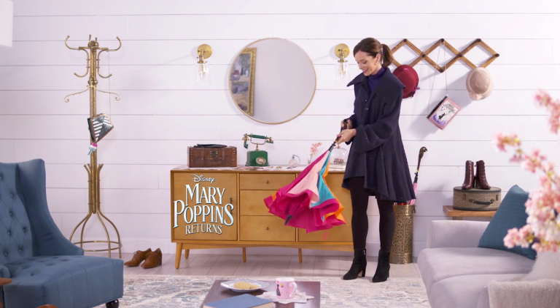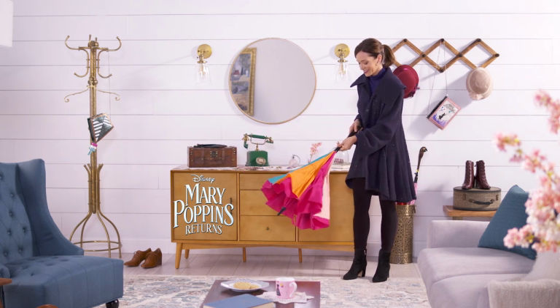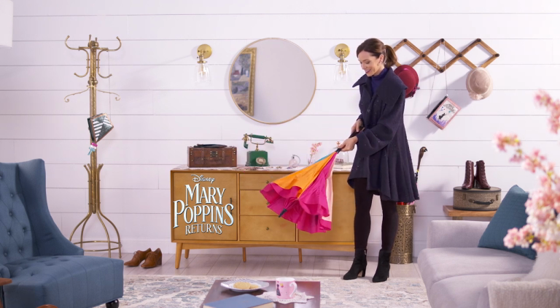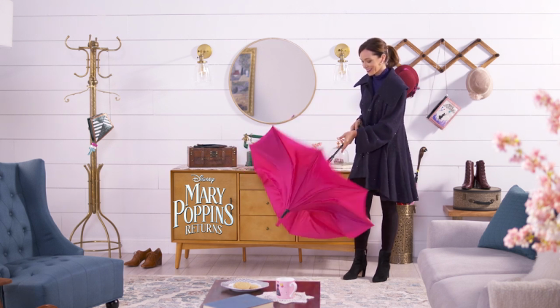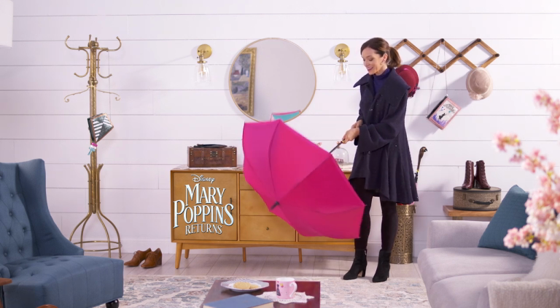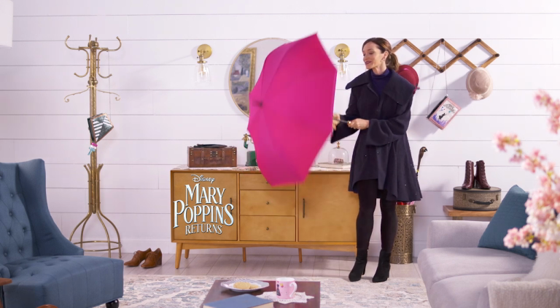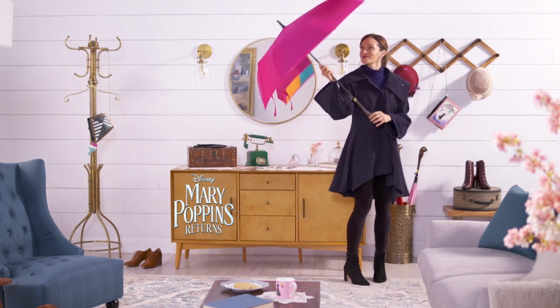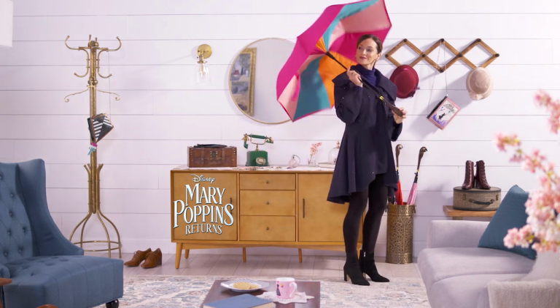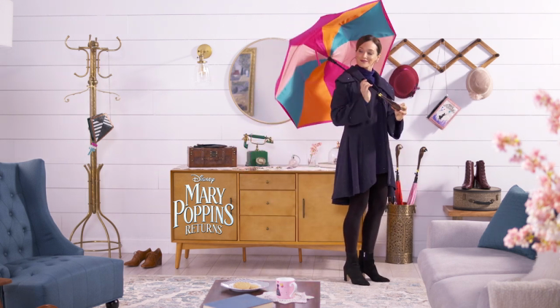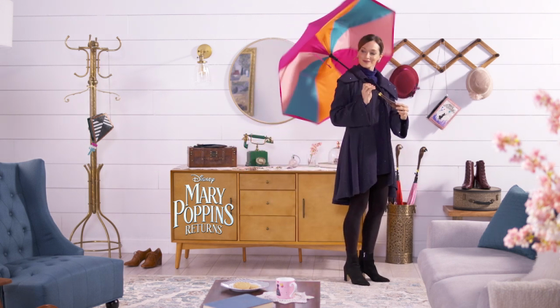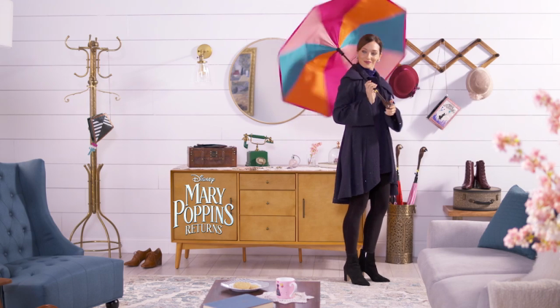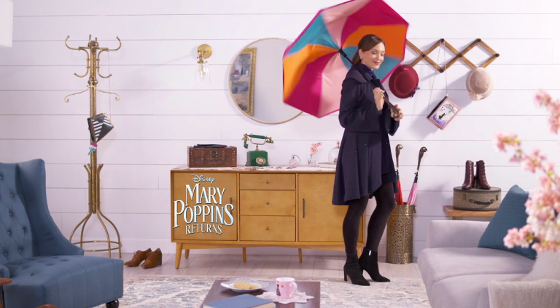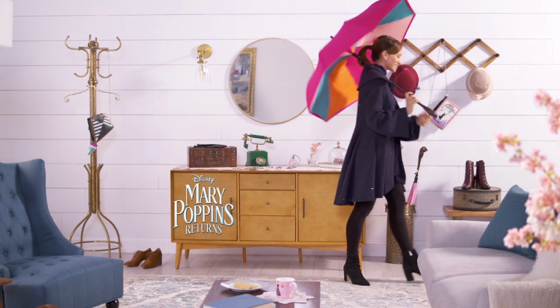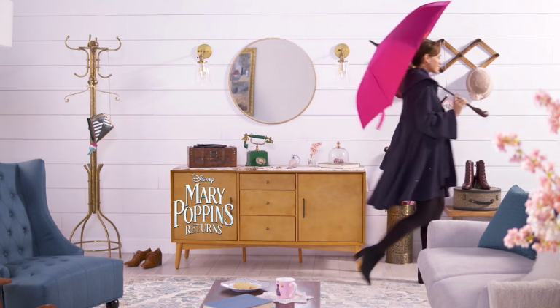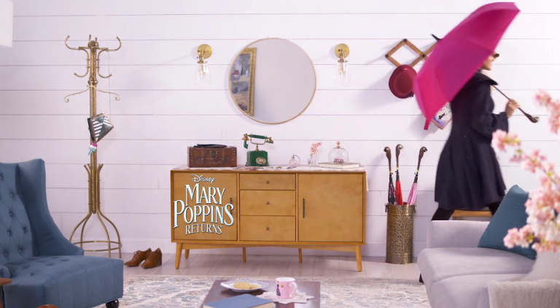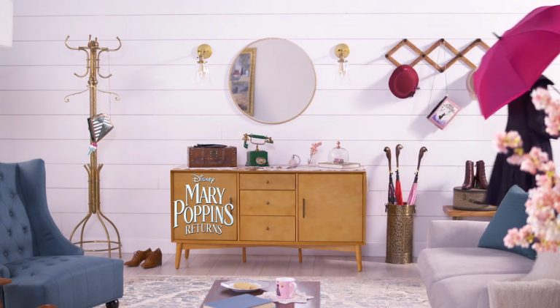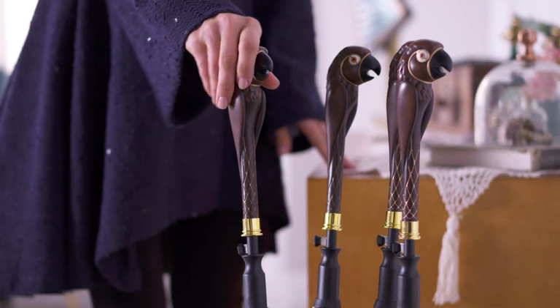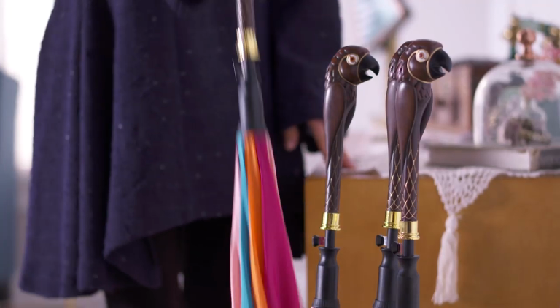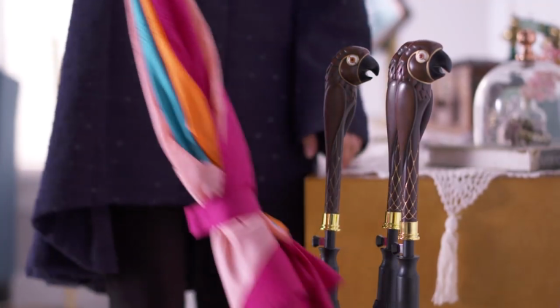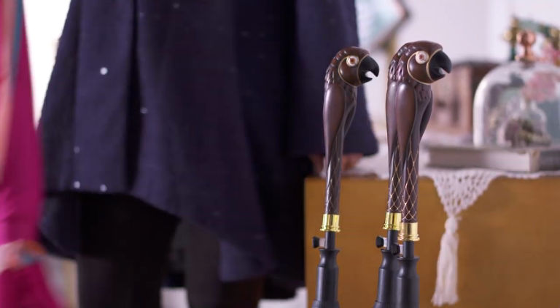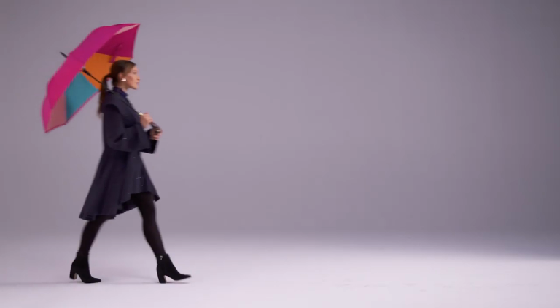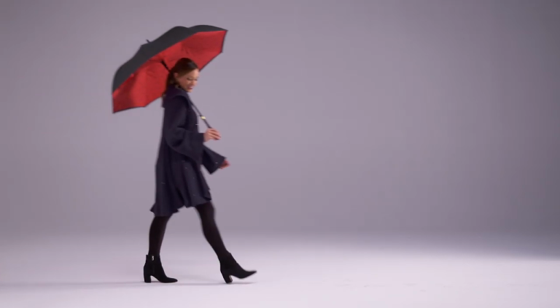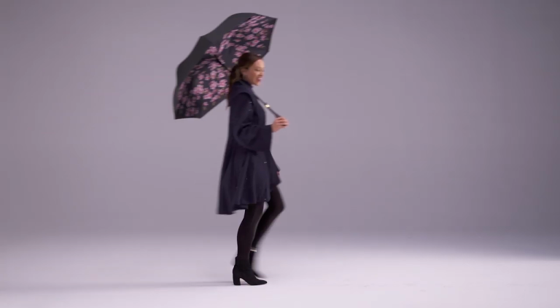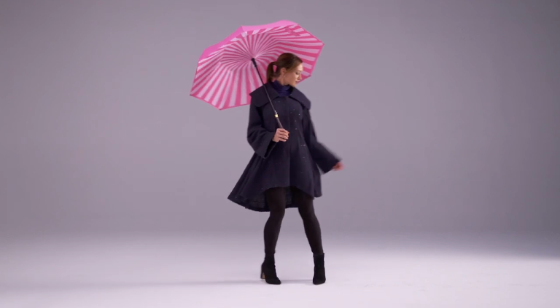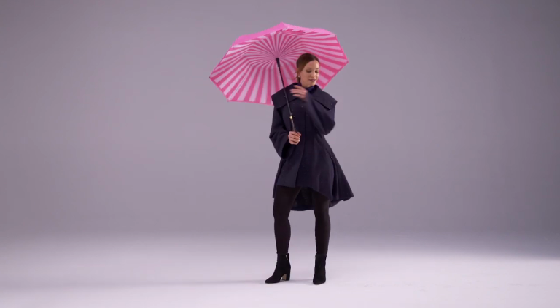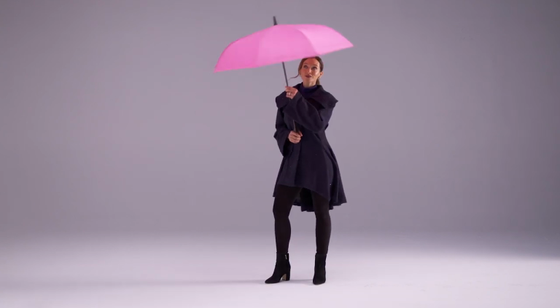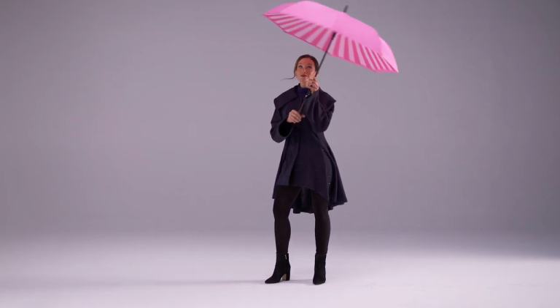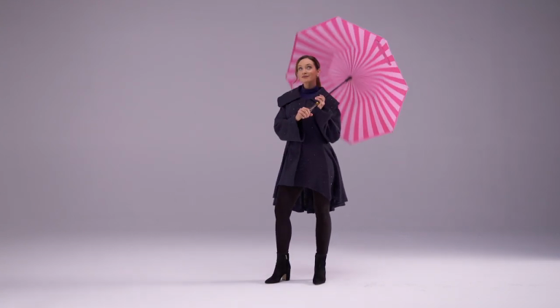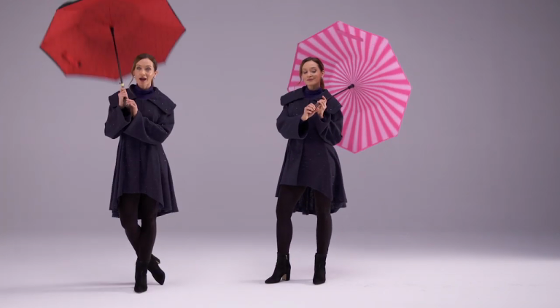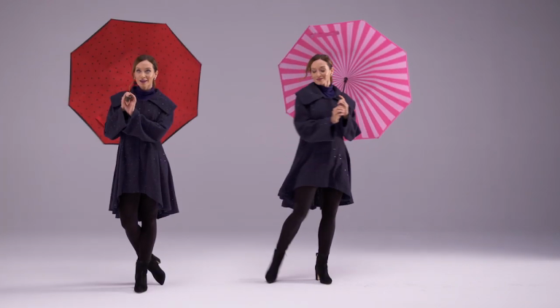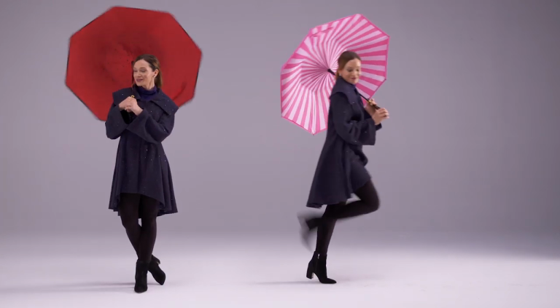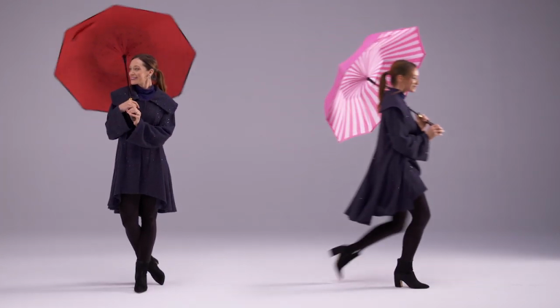Magic is in the air when you use Disney's Mary Poppins Returns replica 48-inch umbrella in the rain. With its parrot head handle and custom designs inspired by the movie, you'll take the magic with you wherever you go.